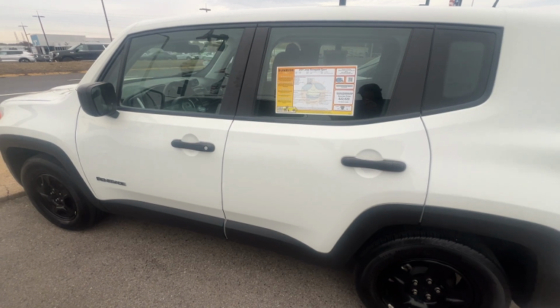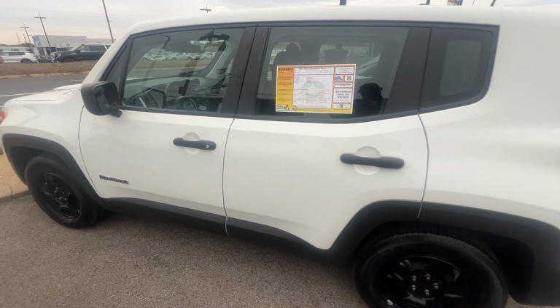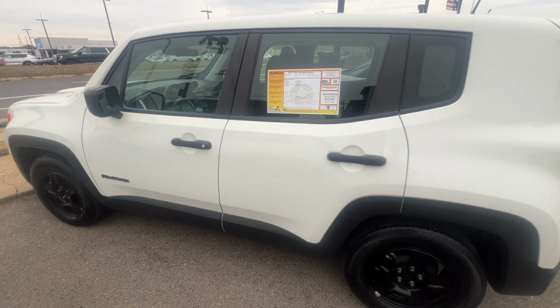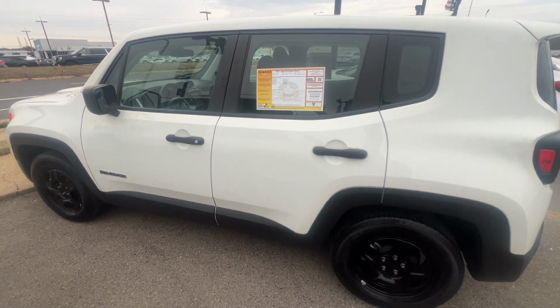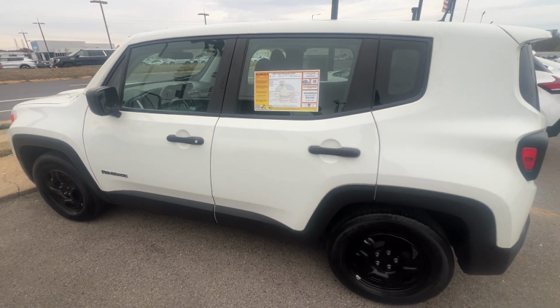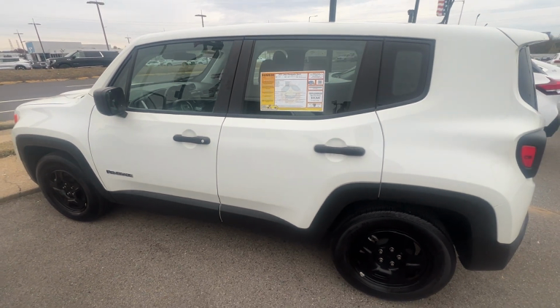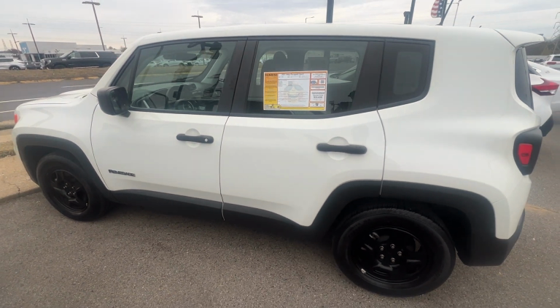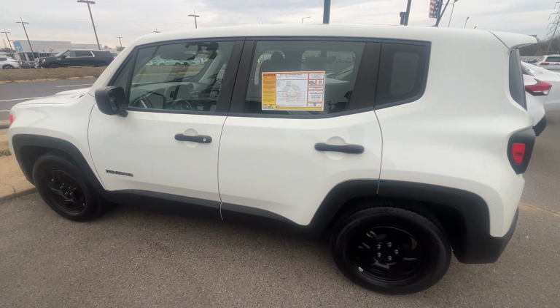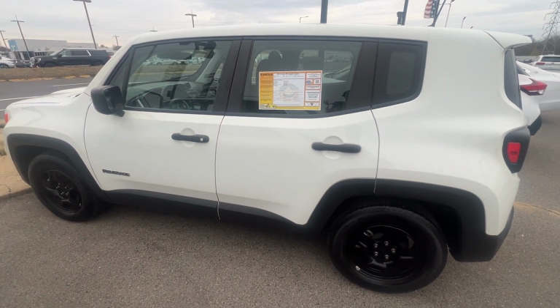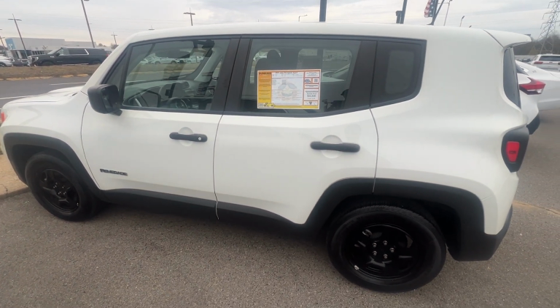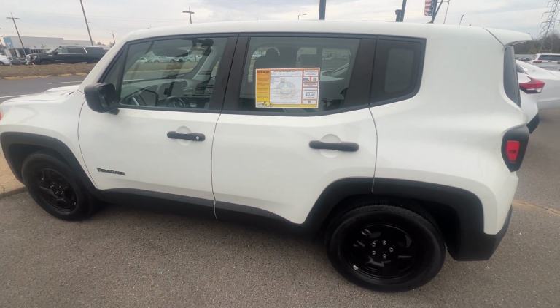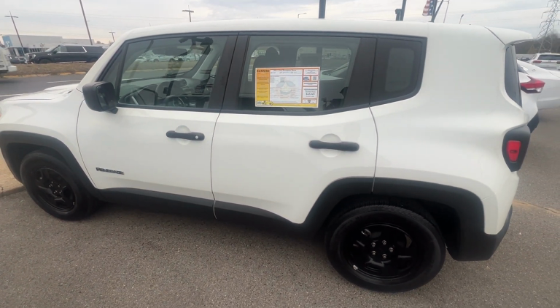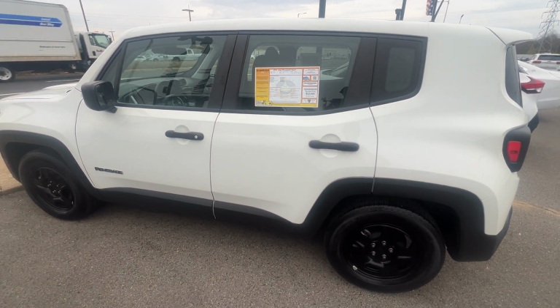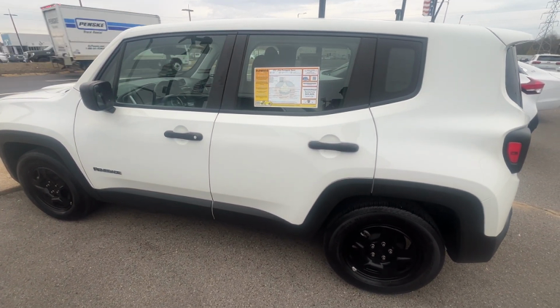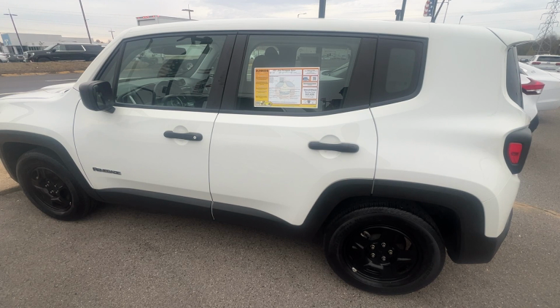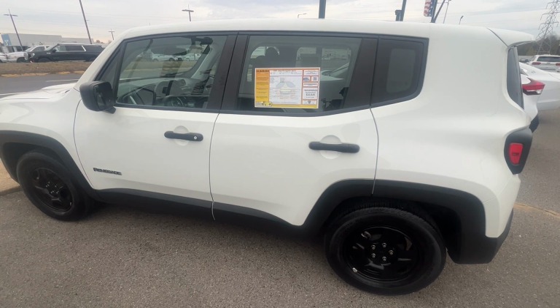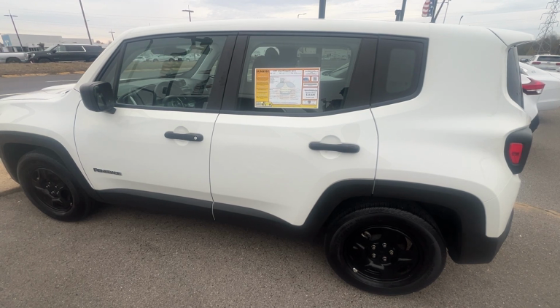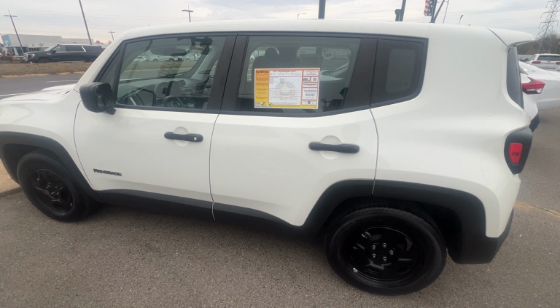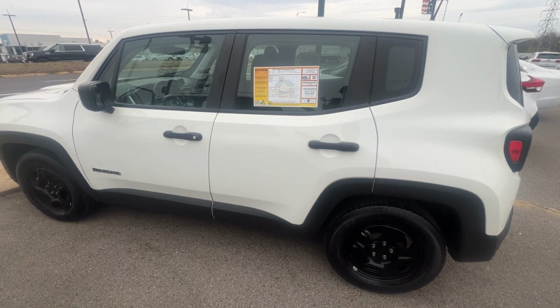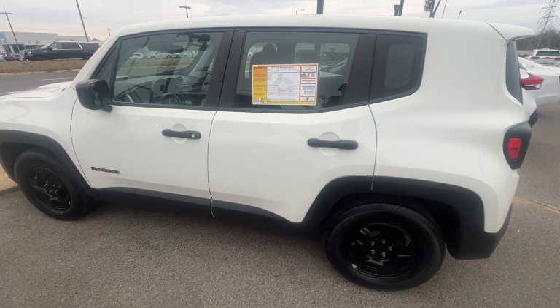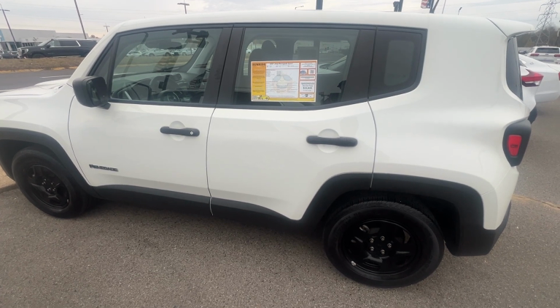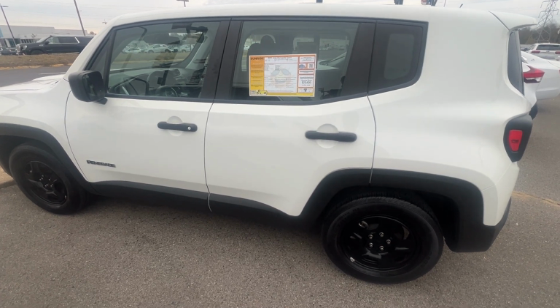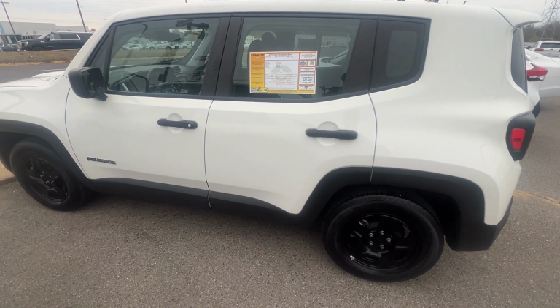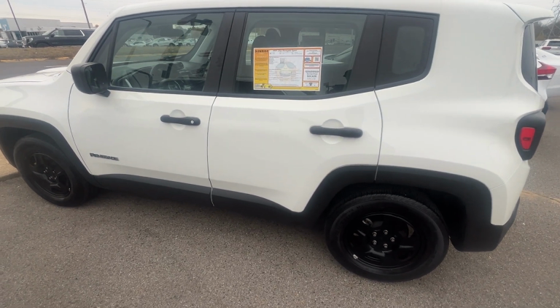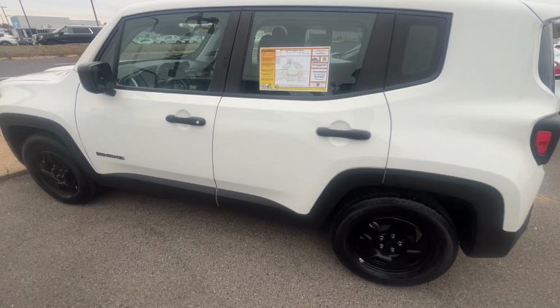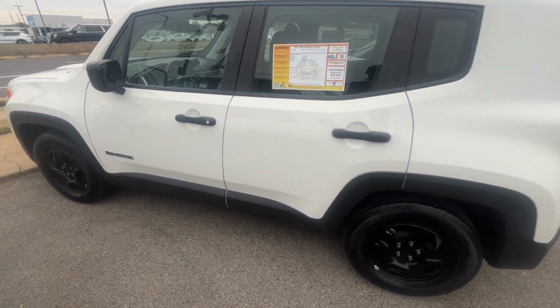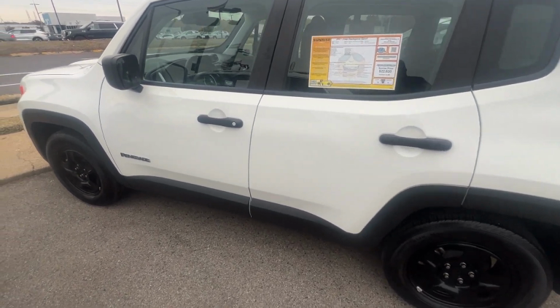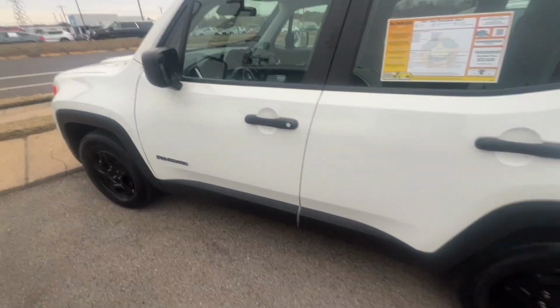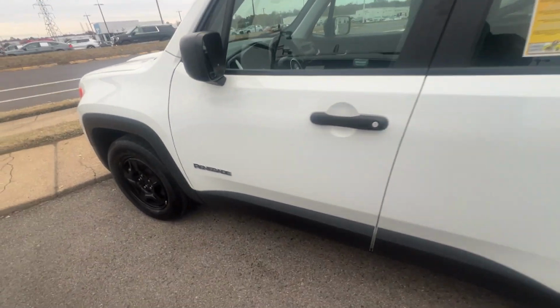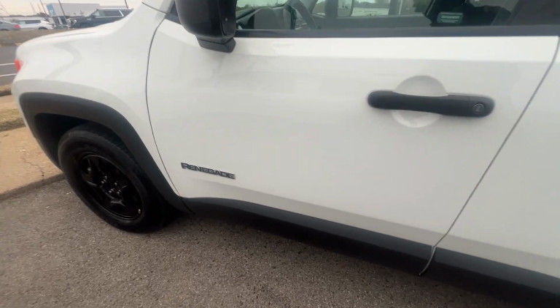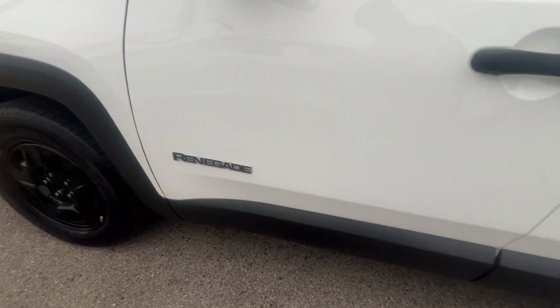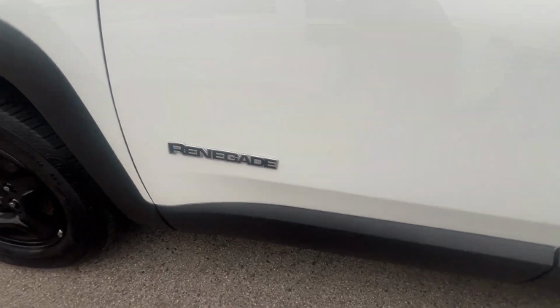Hey folks, it's Randy Boyd with Sunrise Buick GMC, 1800 Cove in the Pike. Today we take a look at this 2021 Jeep Renegade Sport. Good looking vehicle guys. Let's walk around here and check this one out.